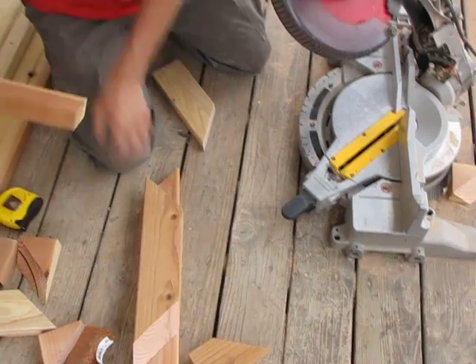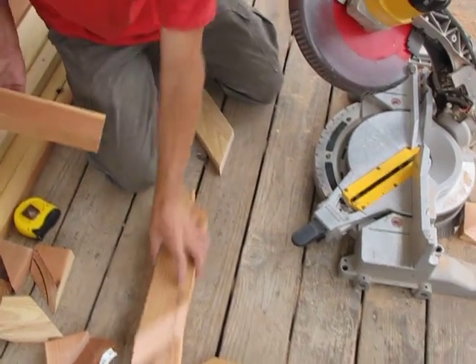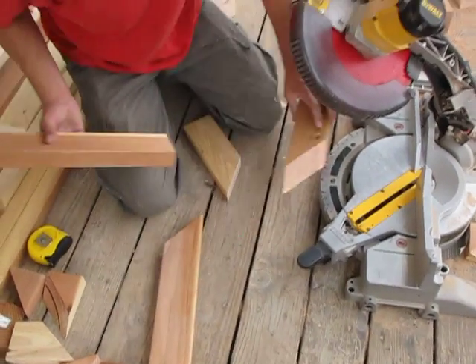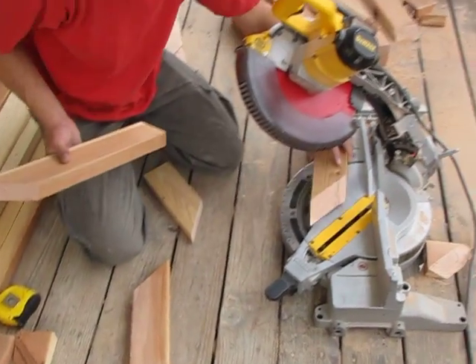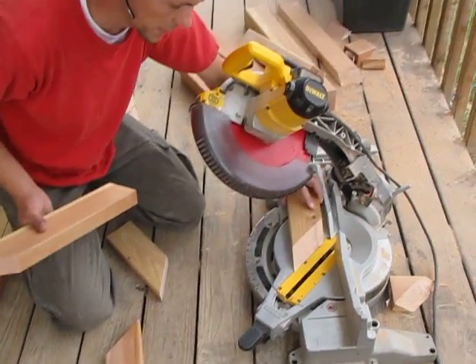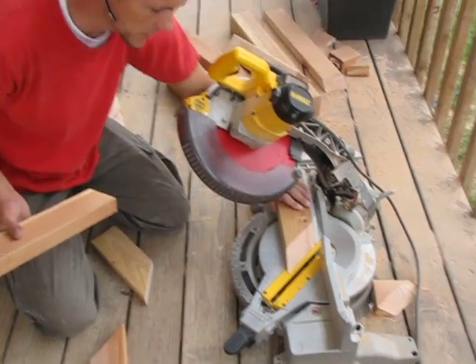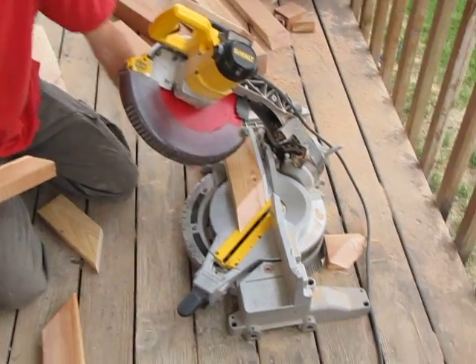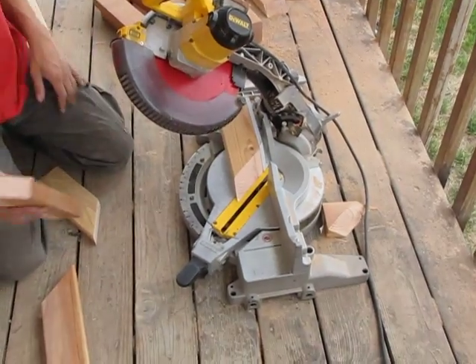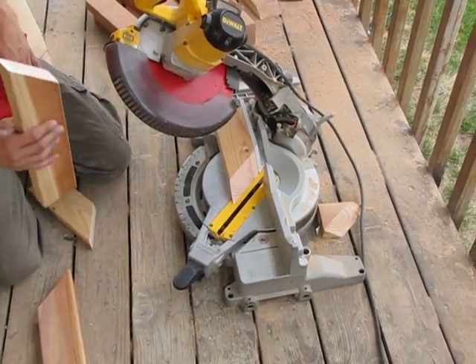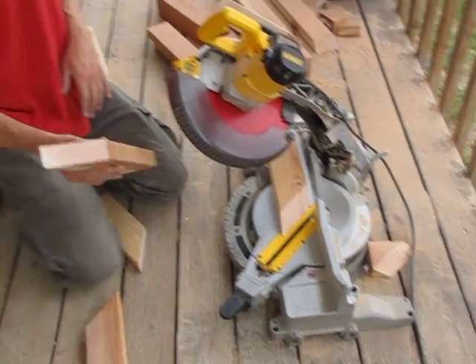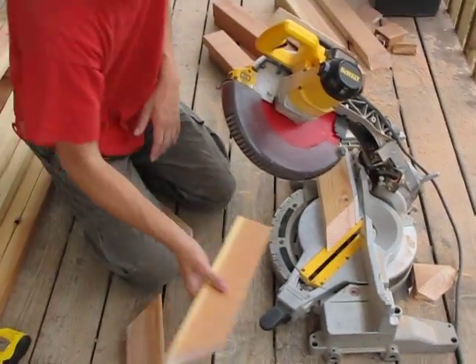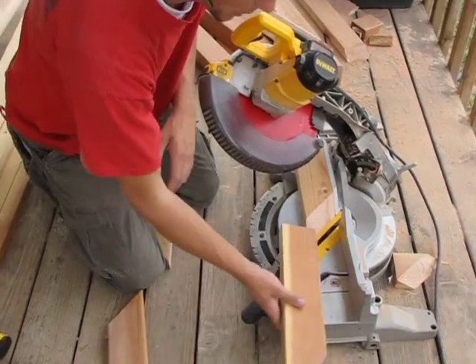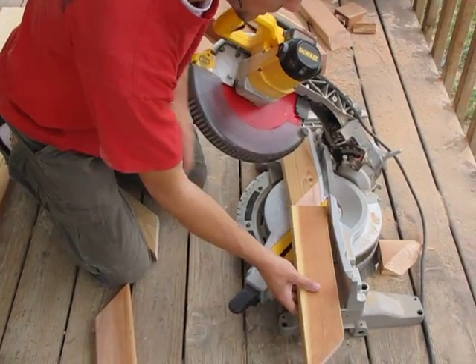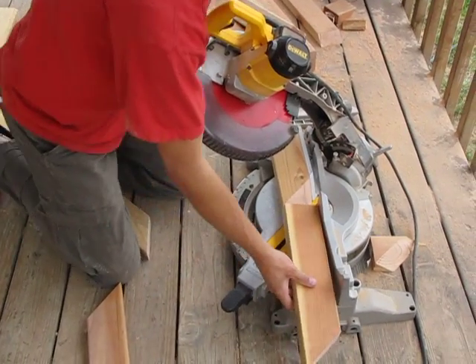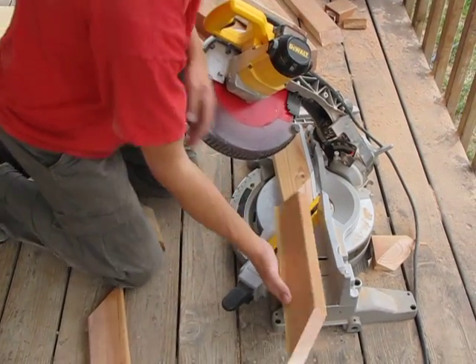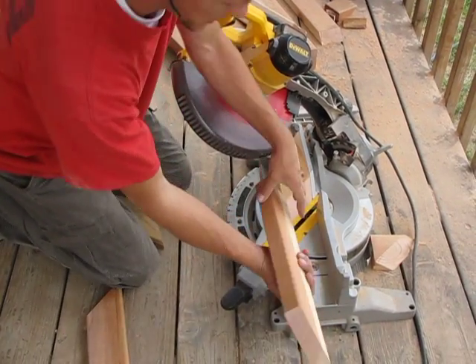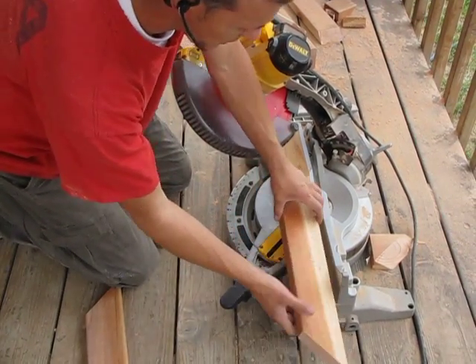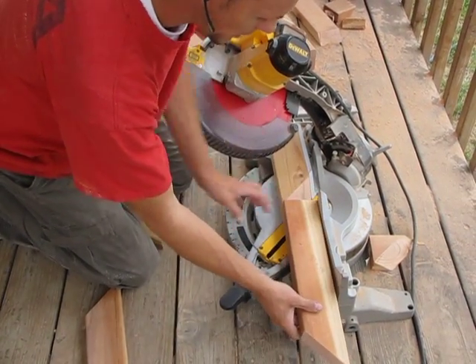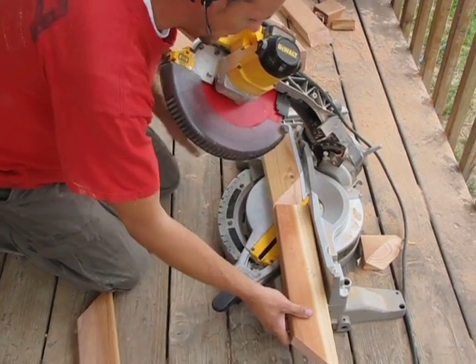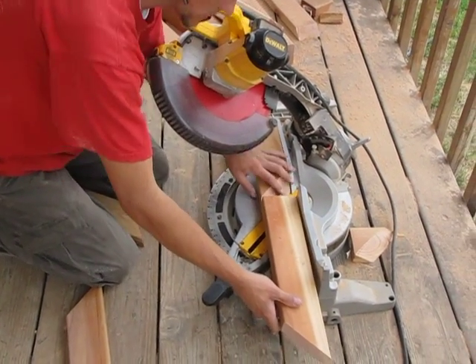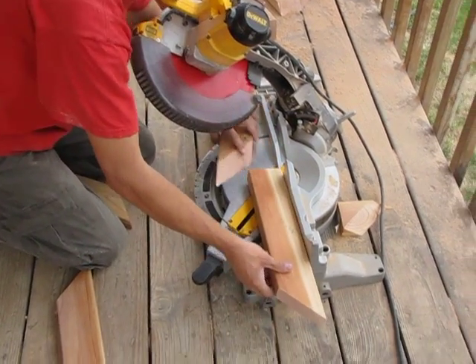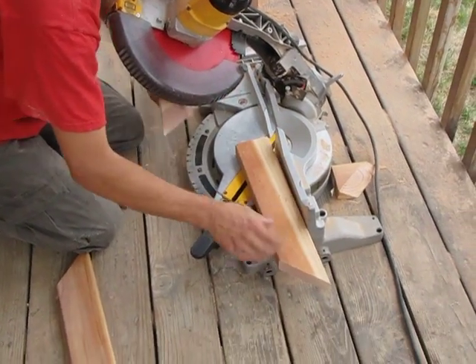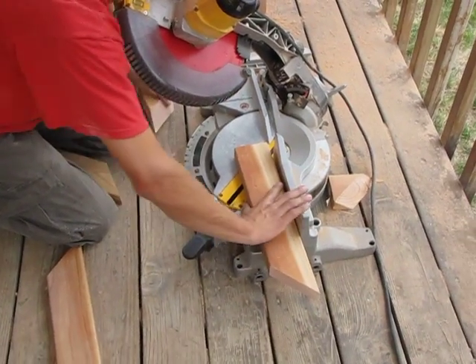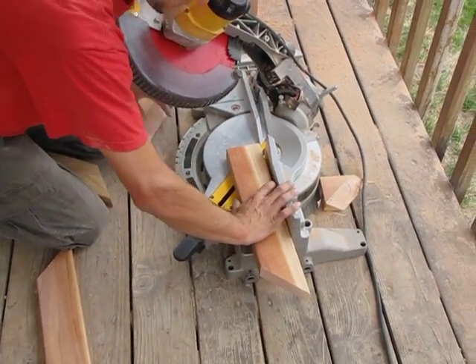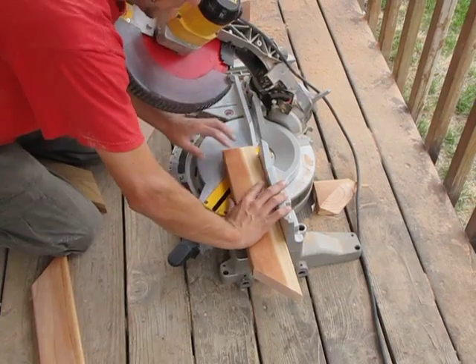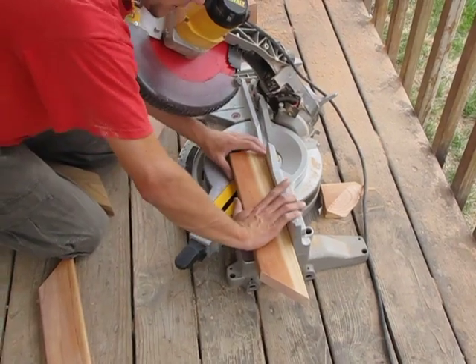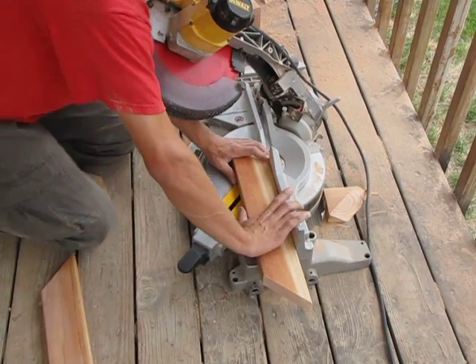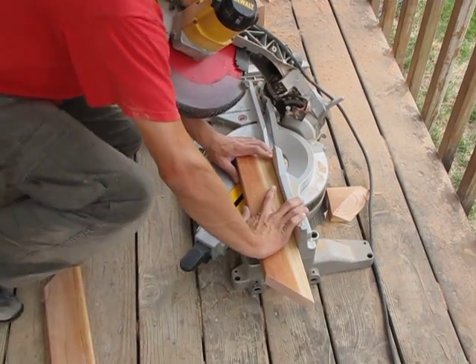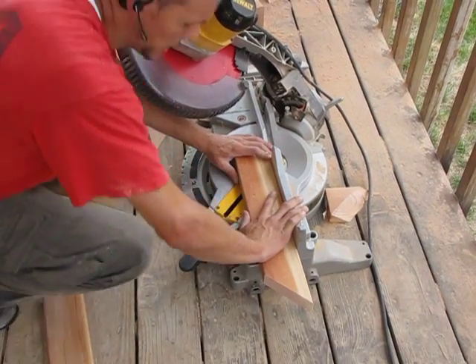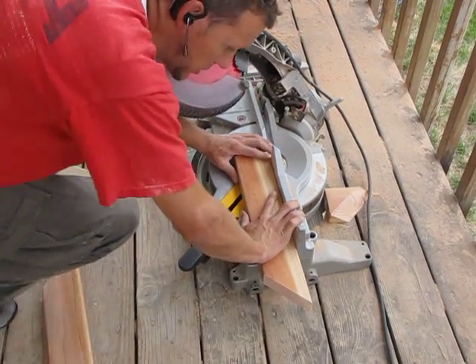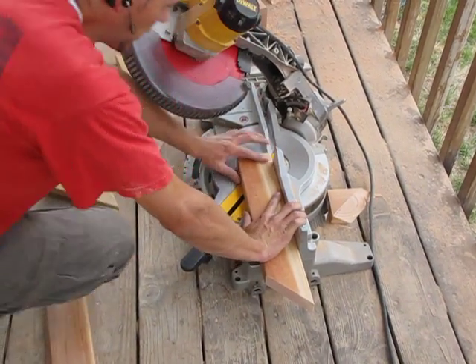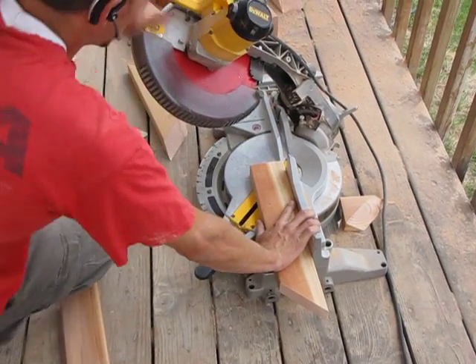So we cut this from the left side of the fence. To match up the opposing side we will need to cut in from the right side of the fence. Again, if you are not comfortable with this you do not have to do this.